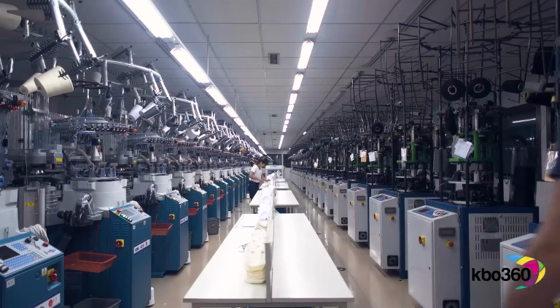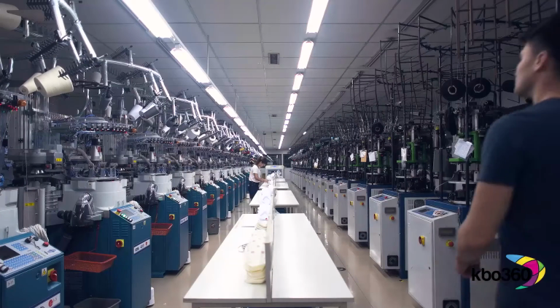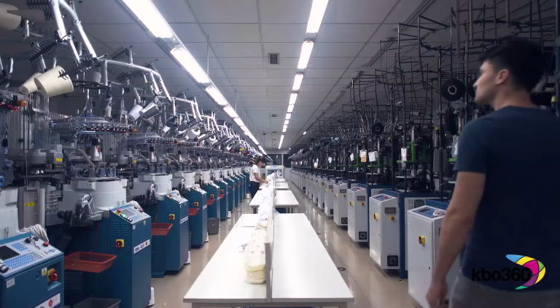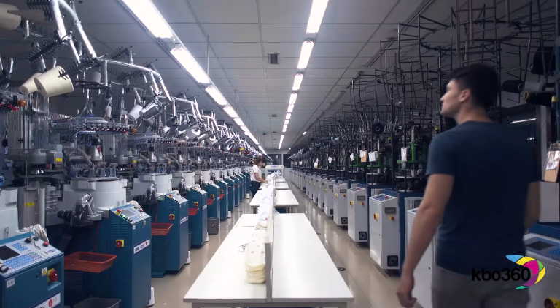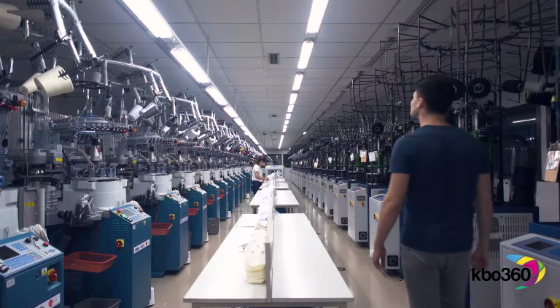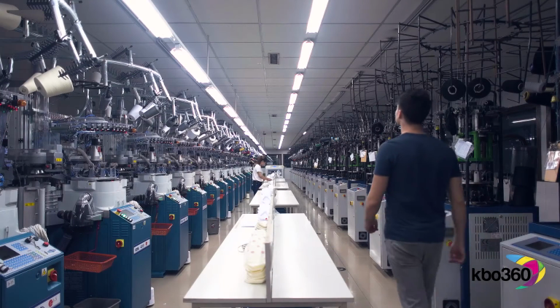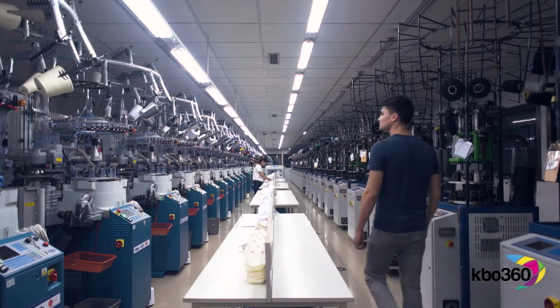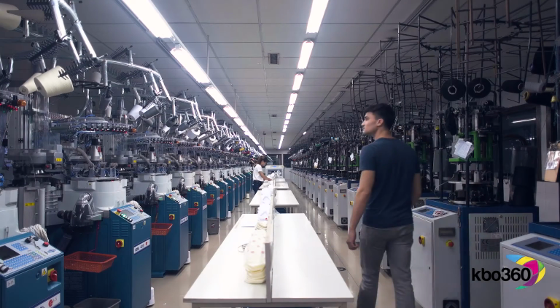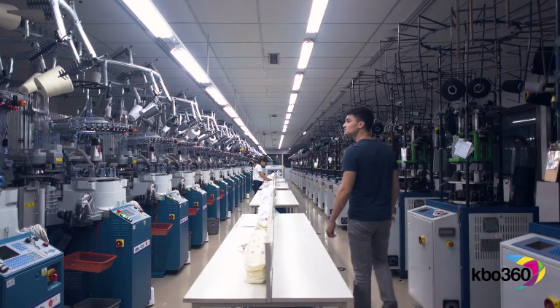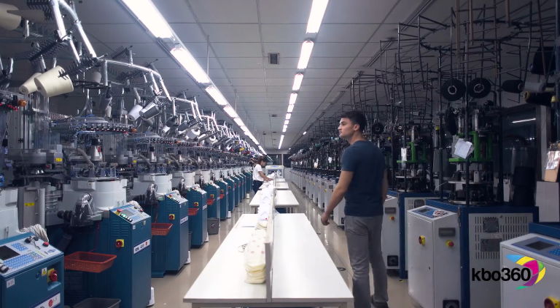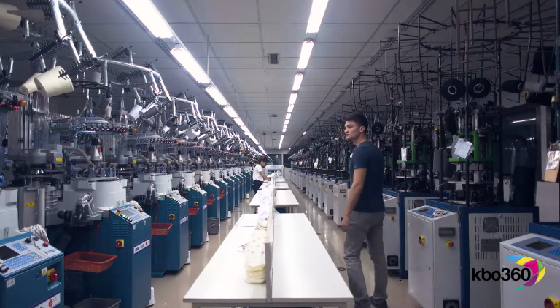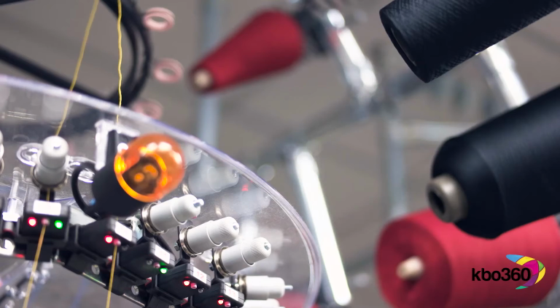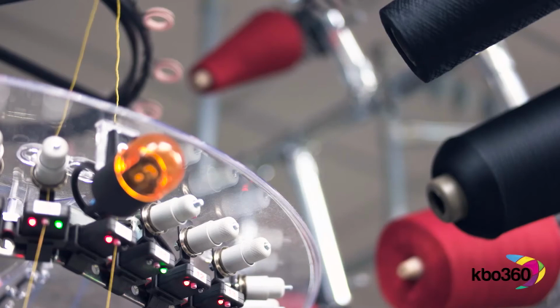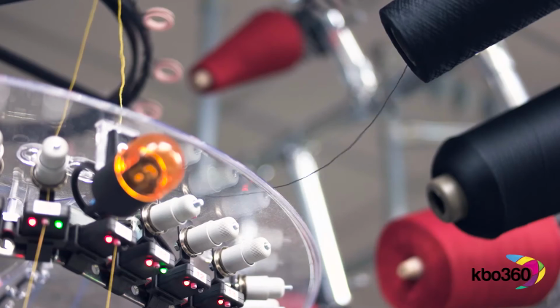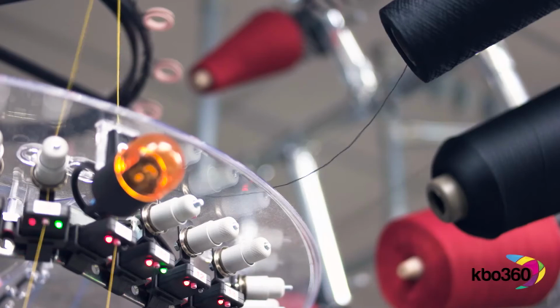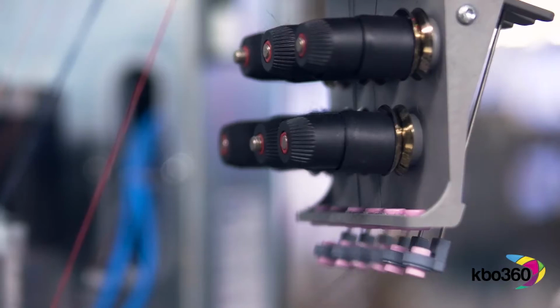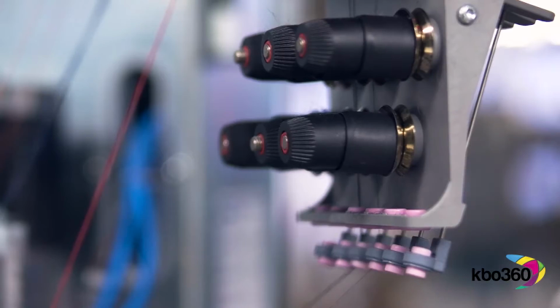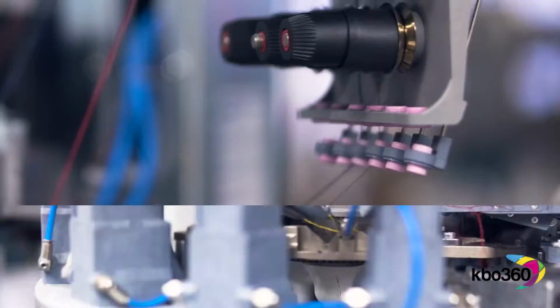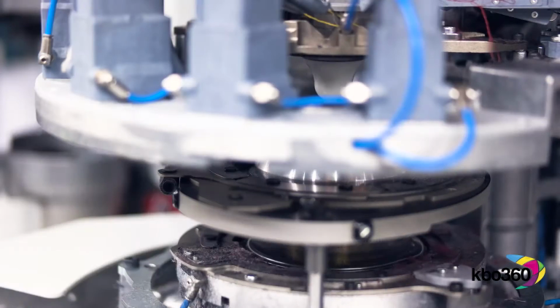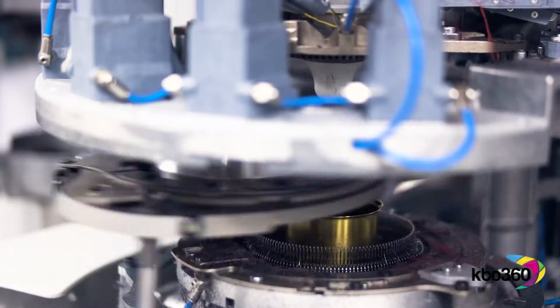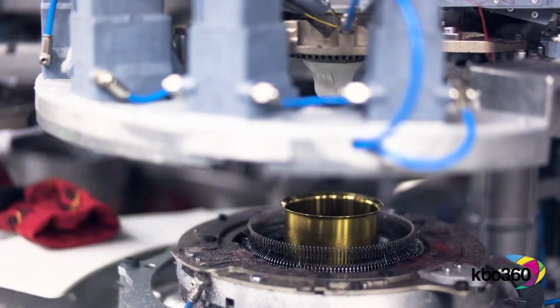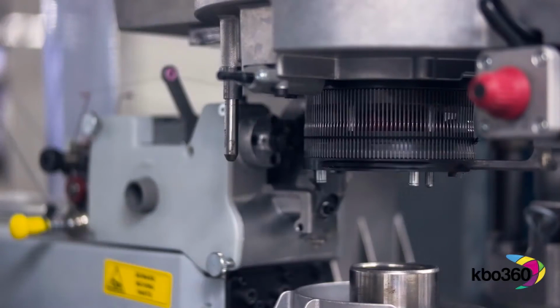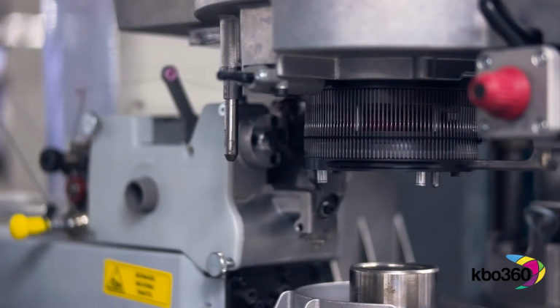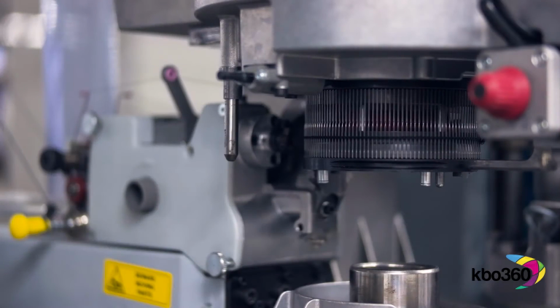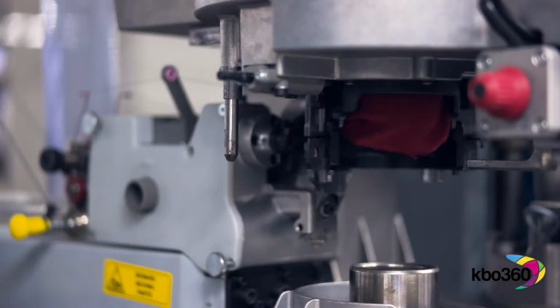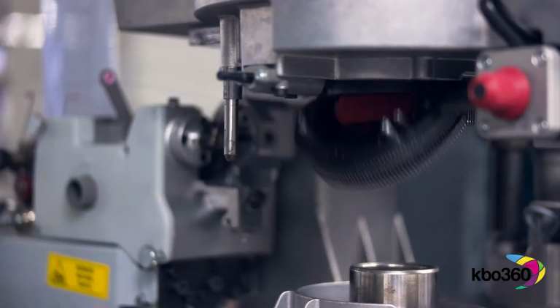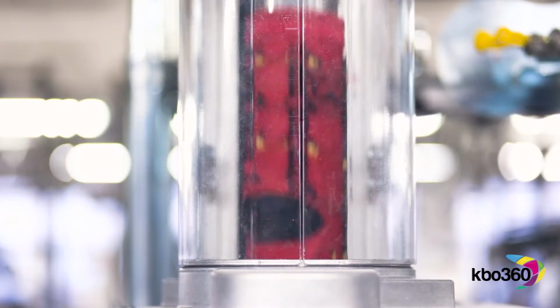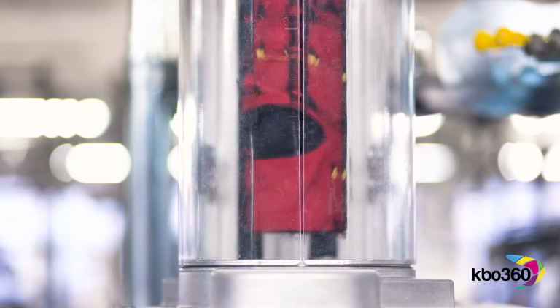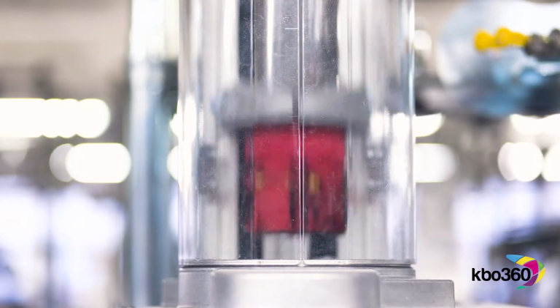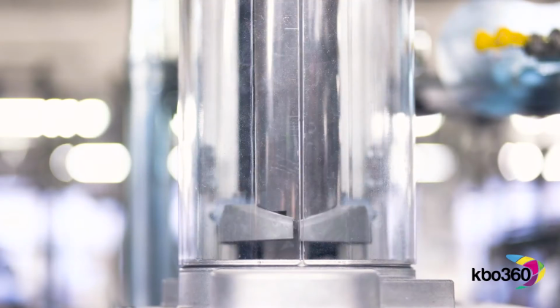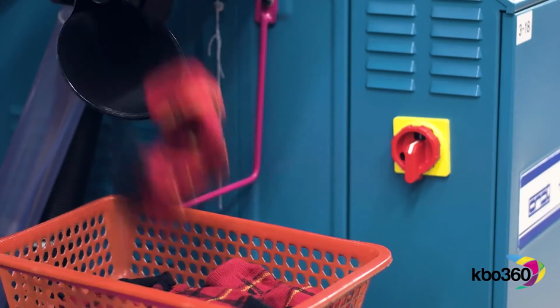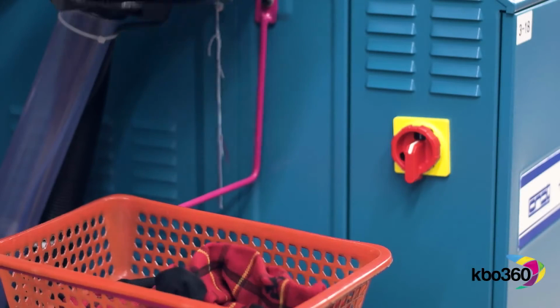Secondly, knit it — slick and quick, all down on one machine. Close the toe, and we're off.